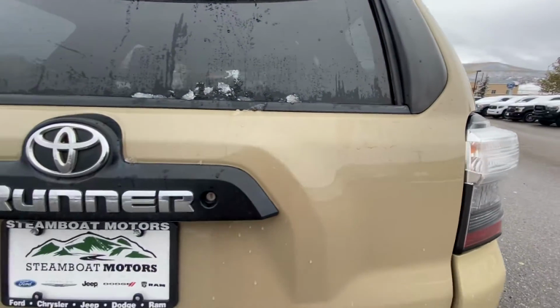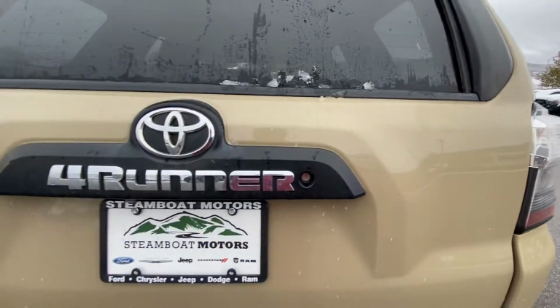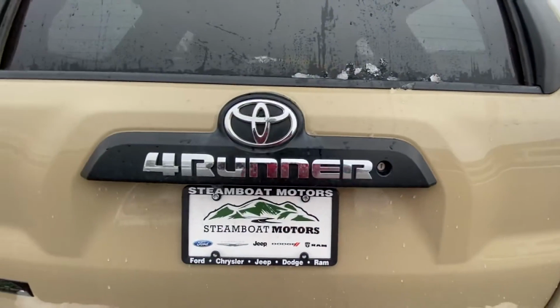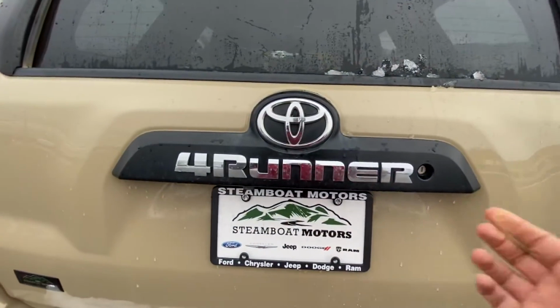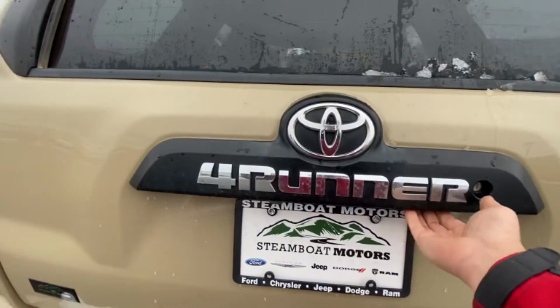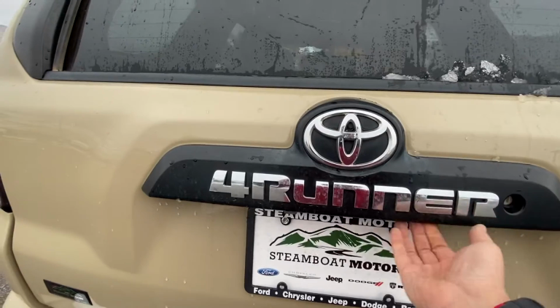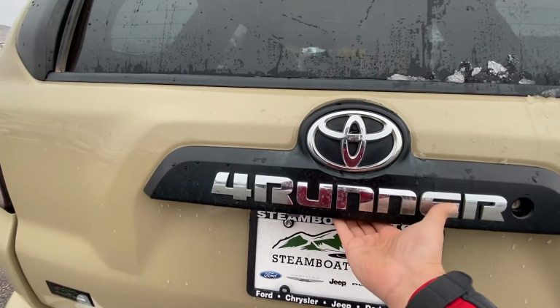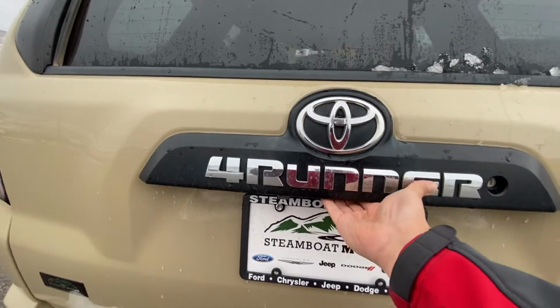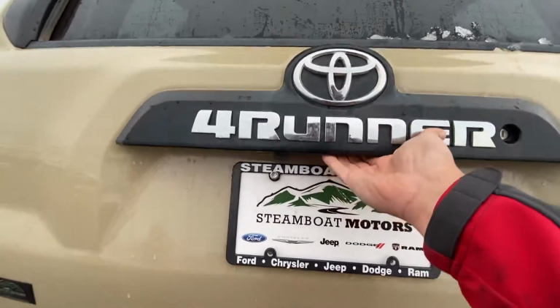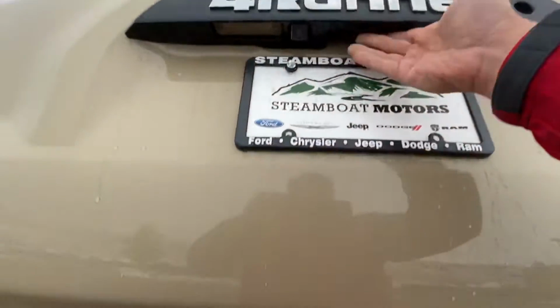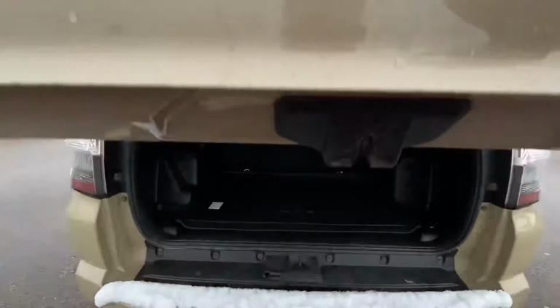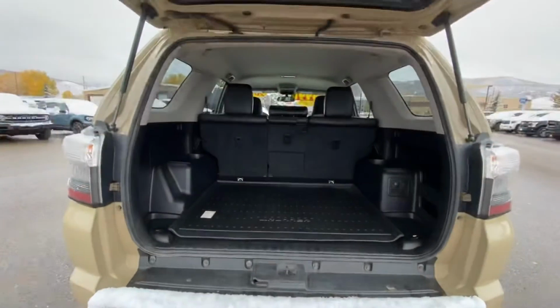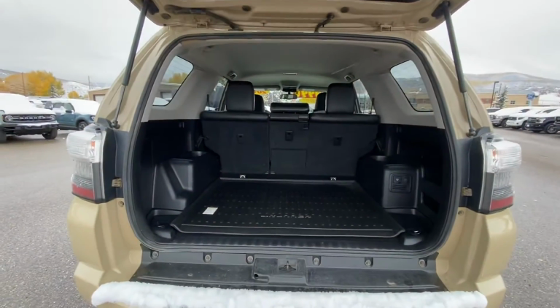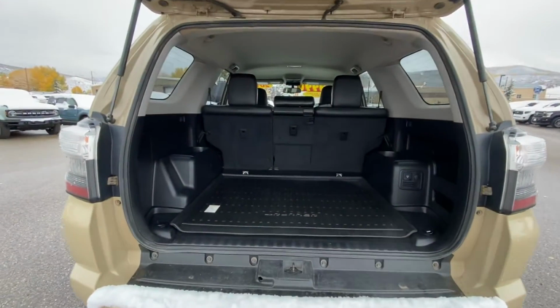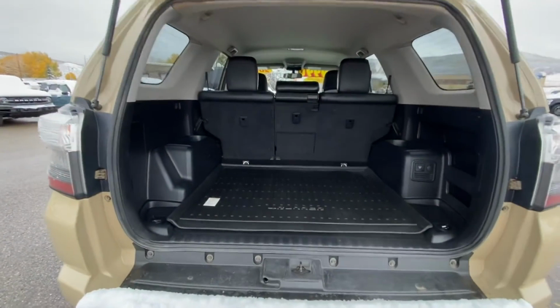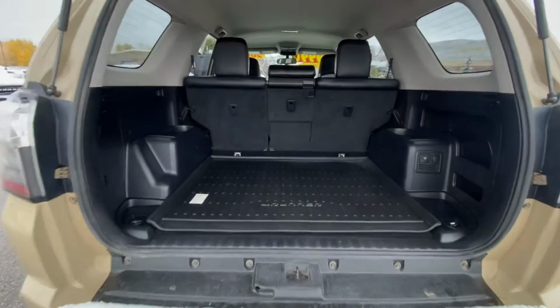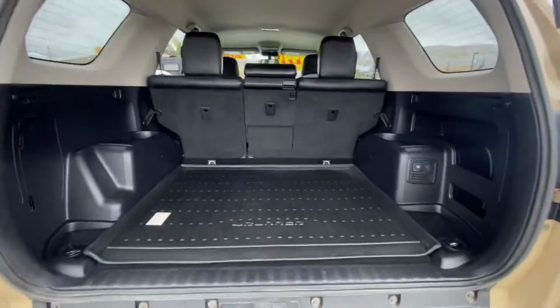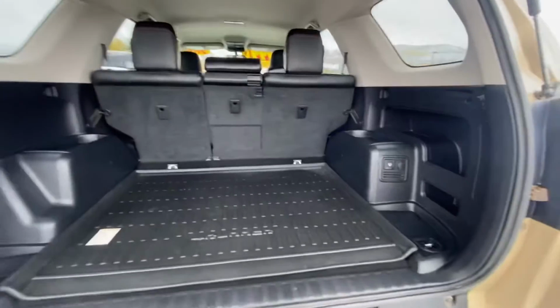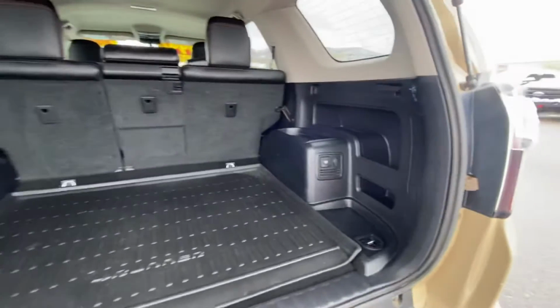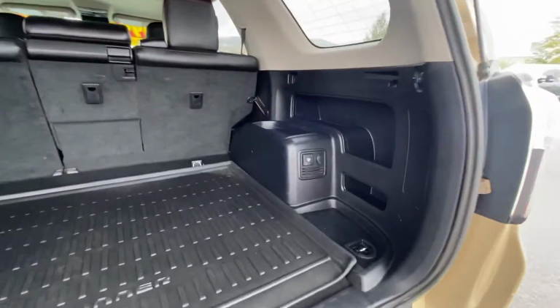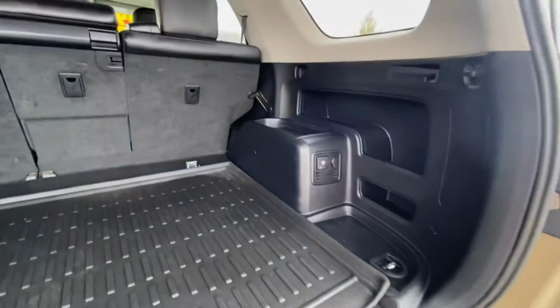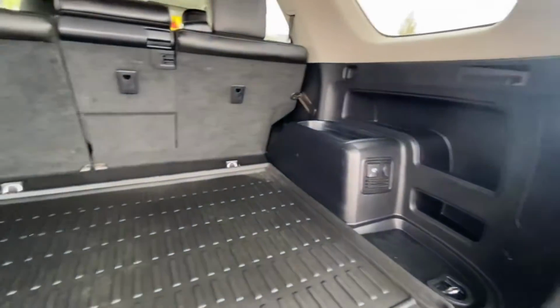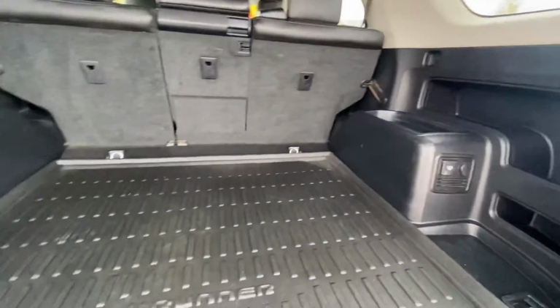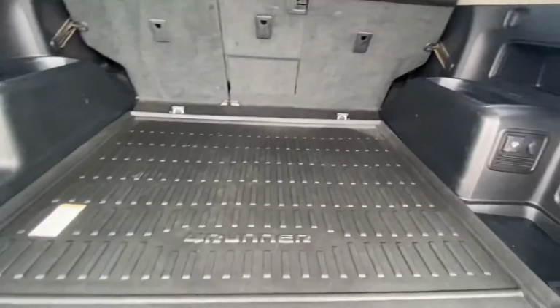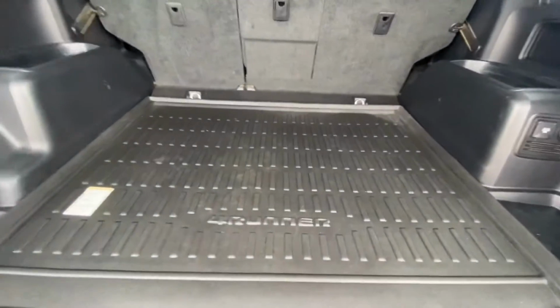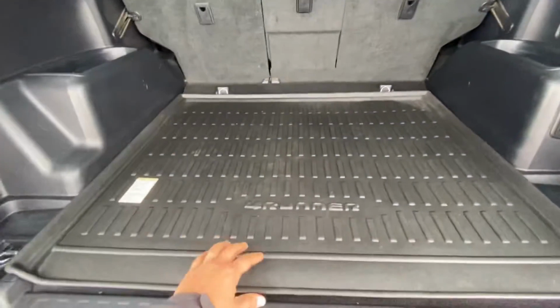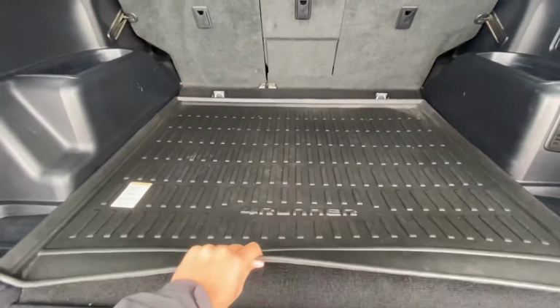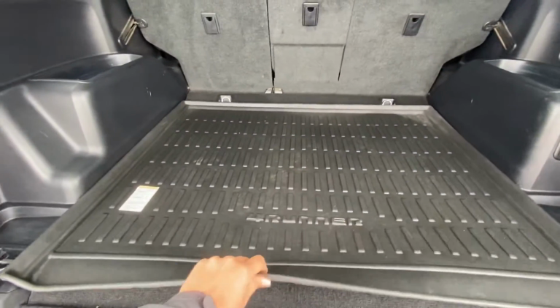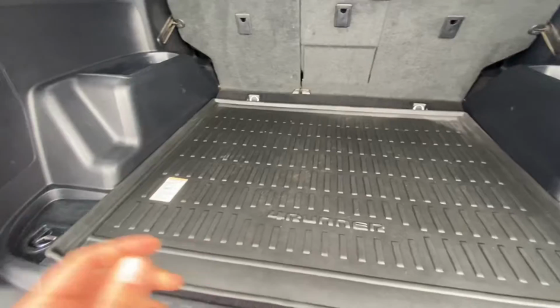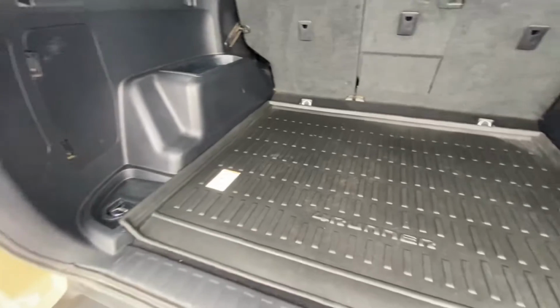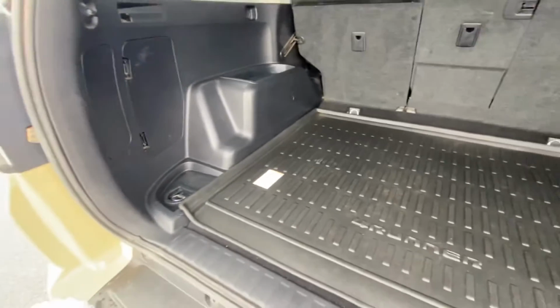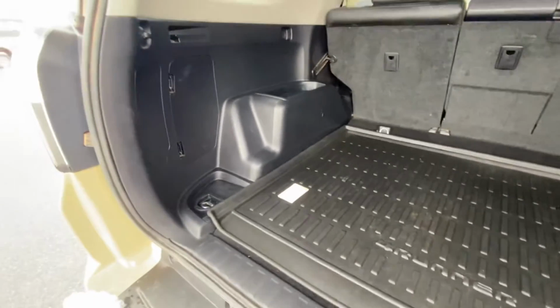Go ahead and open the back — super clean. It does have a 4Runner cargo mat as well, which is super nice to have.